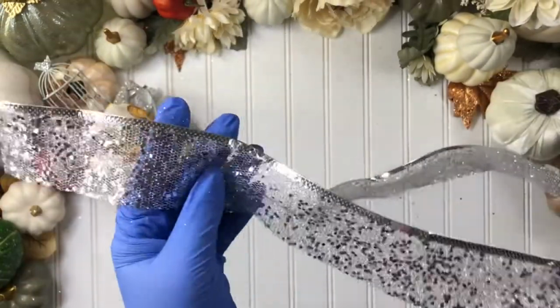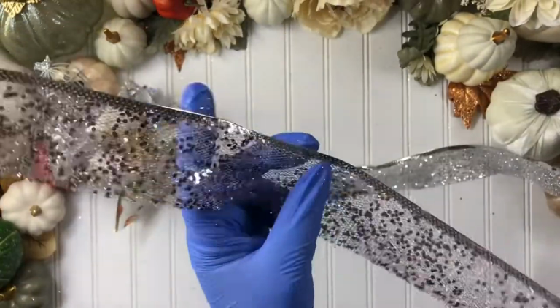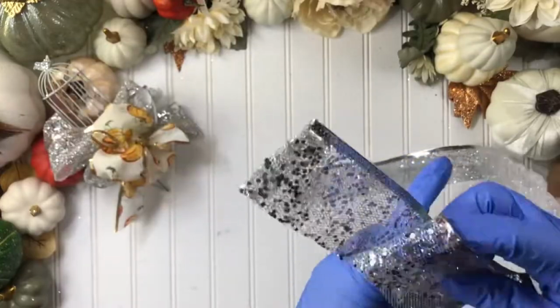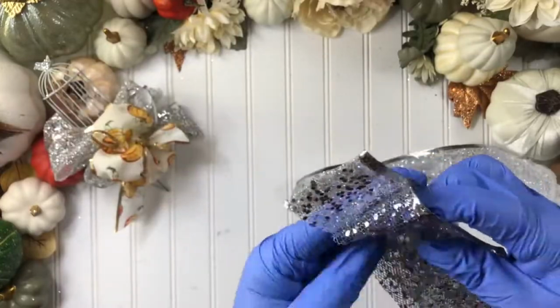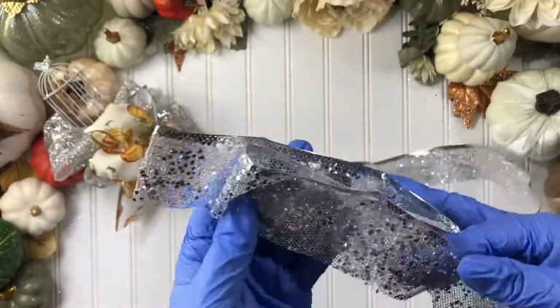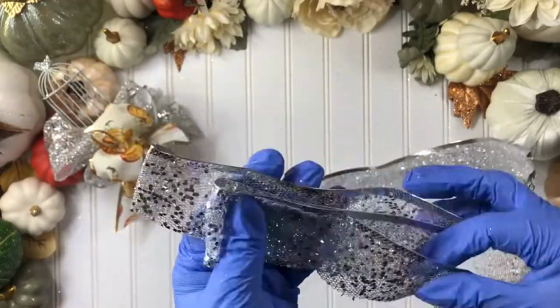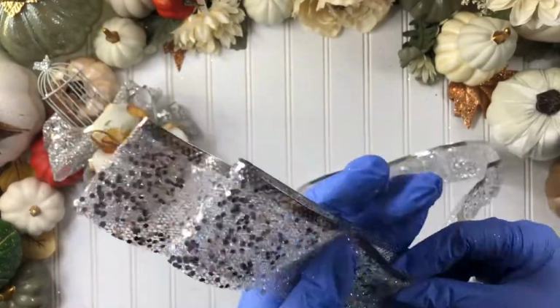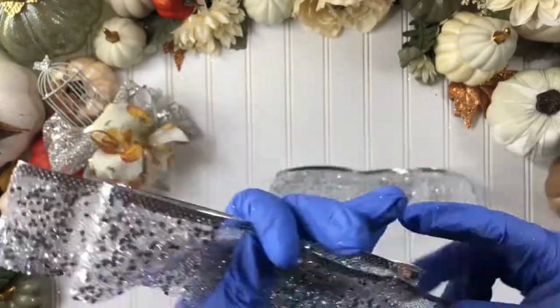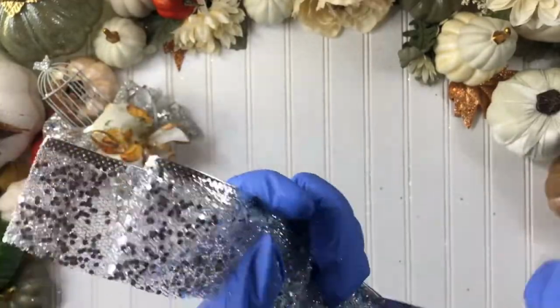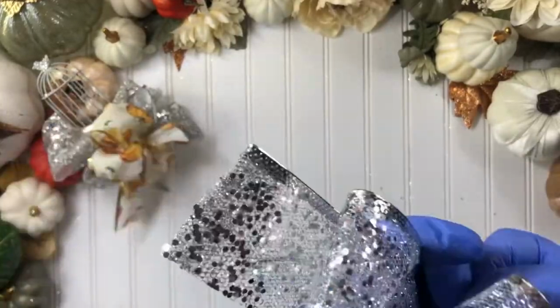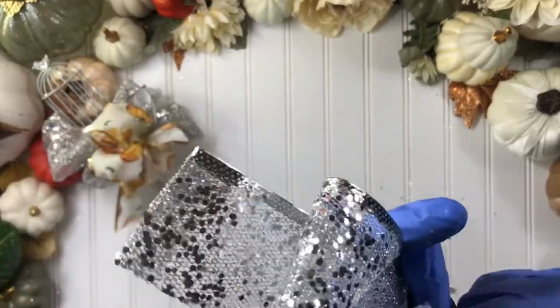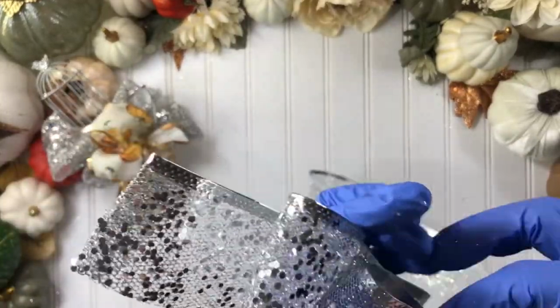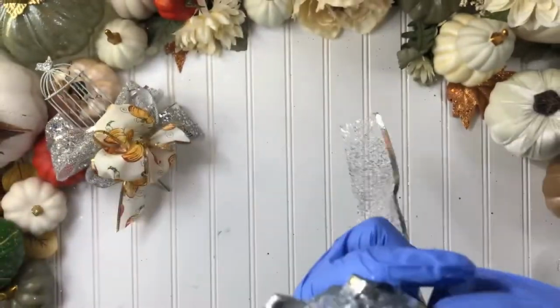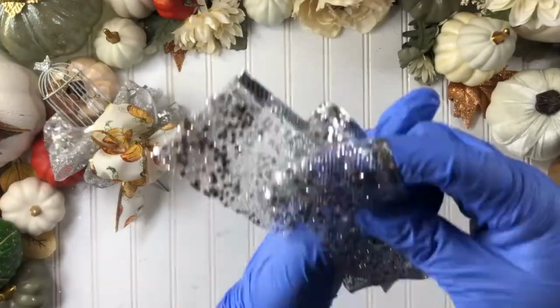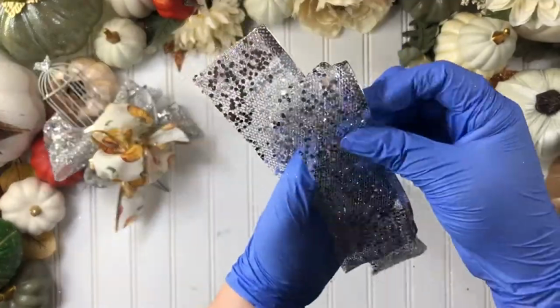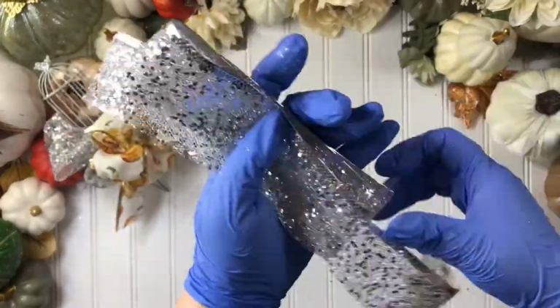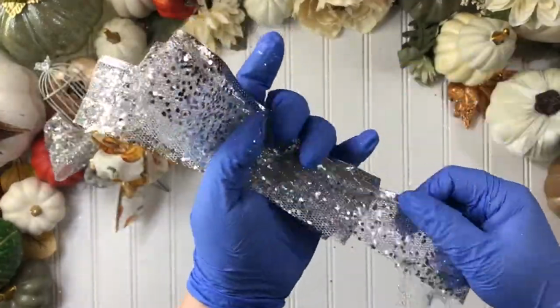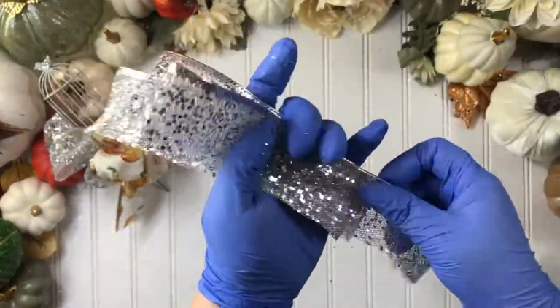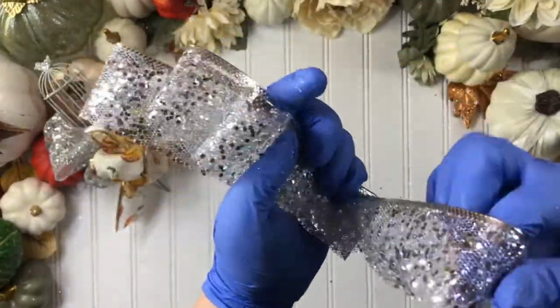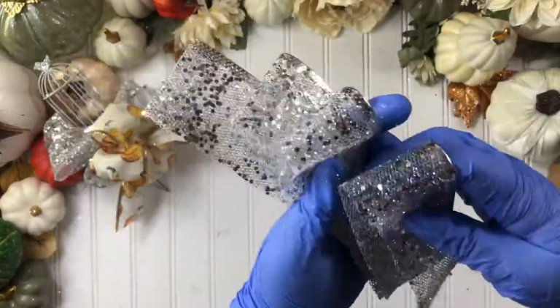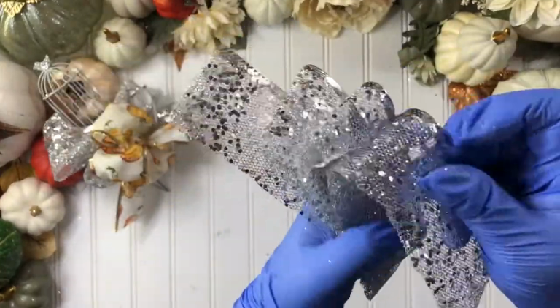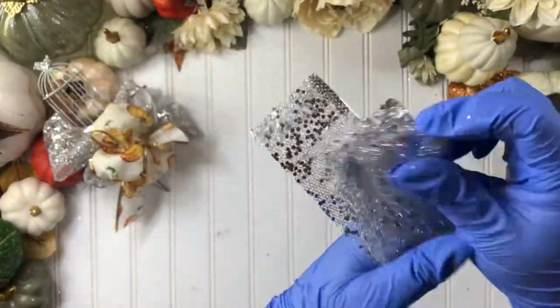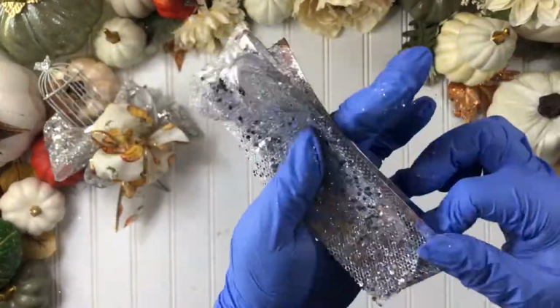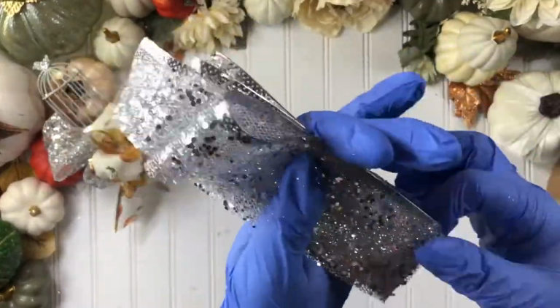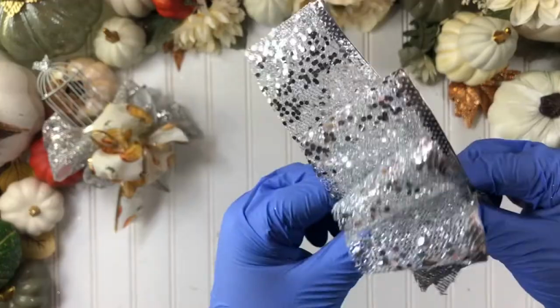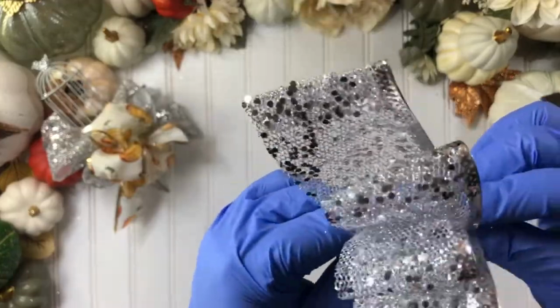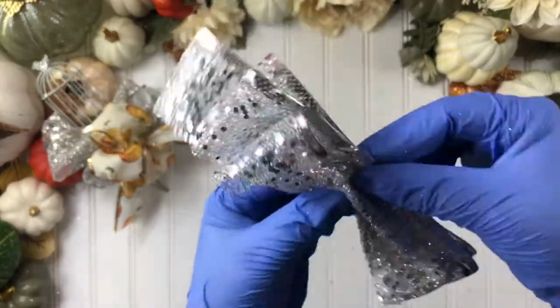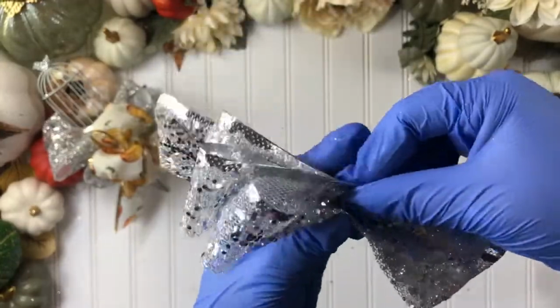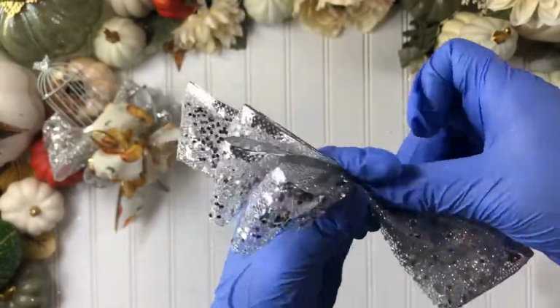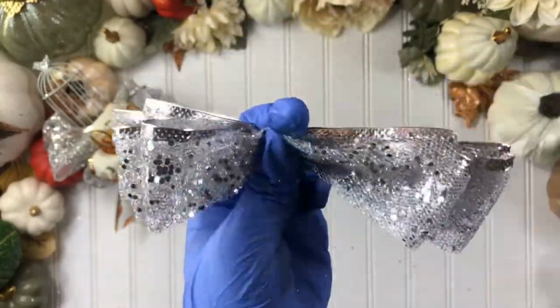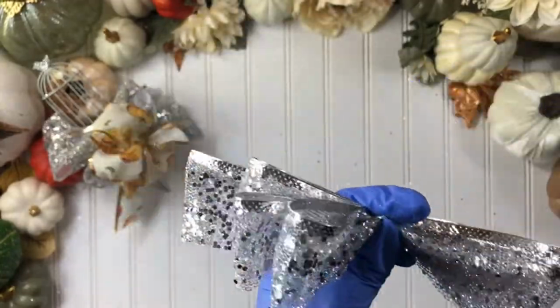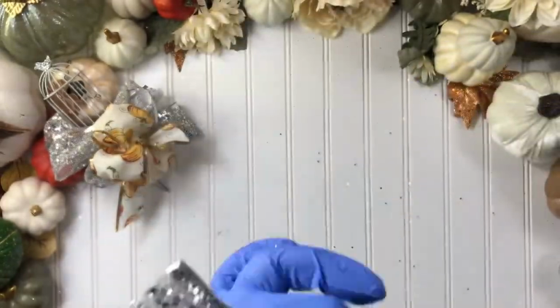To make our ribbon nest like the one on the left, just loop the ribbon over itself several times, then pinch or twist and add a flower wire or a pipe cleaner and tie it off in the center.